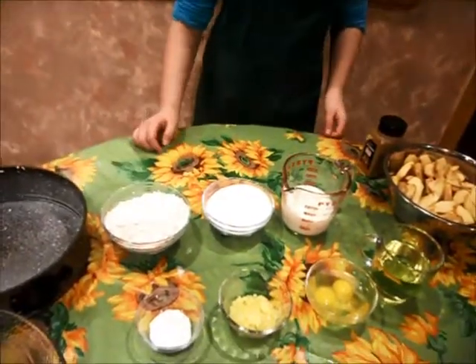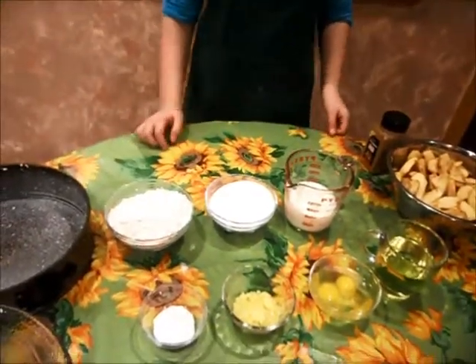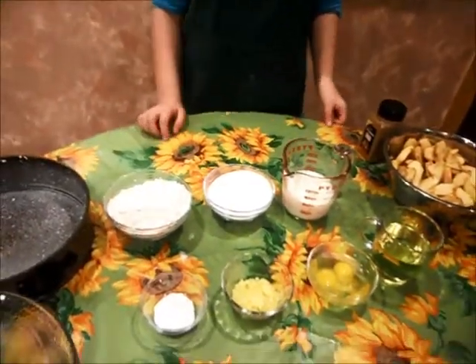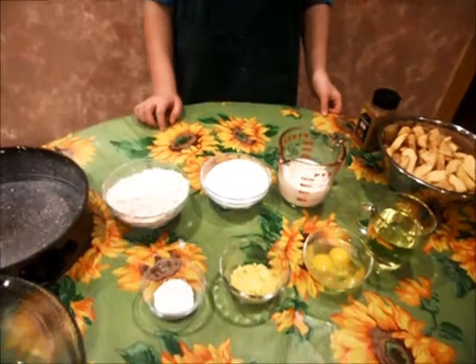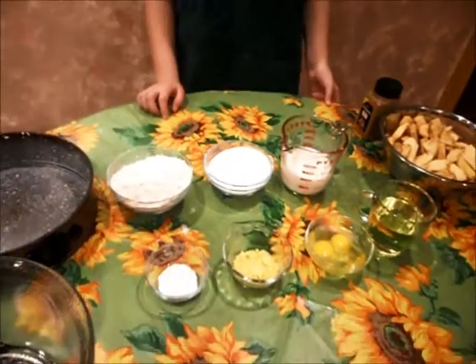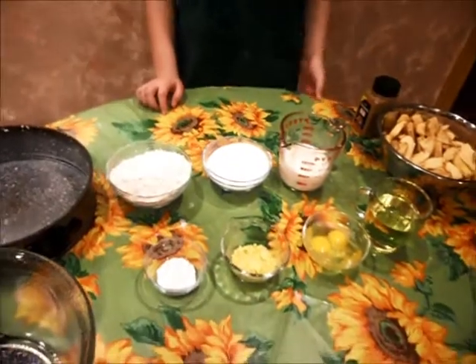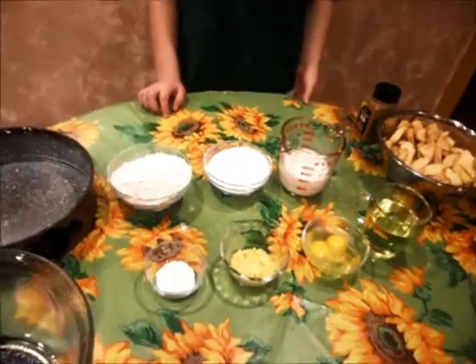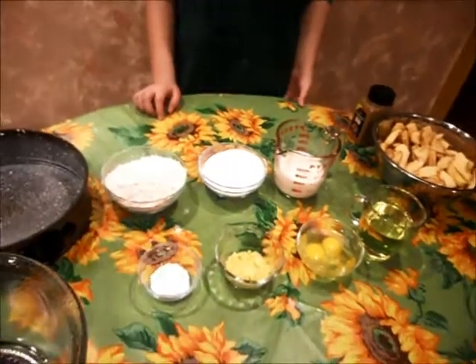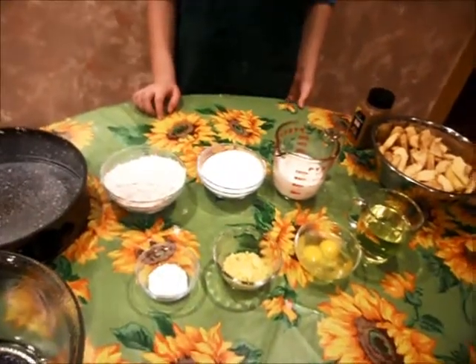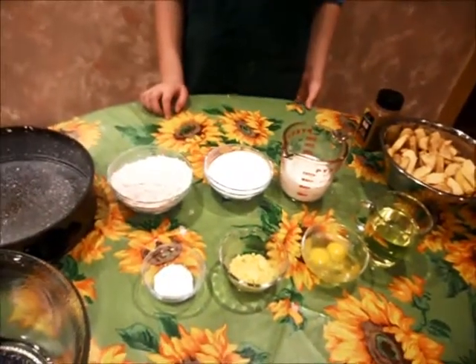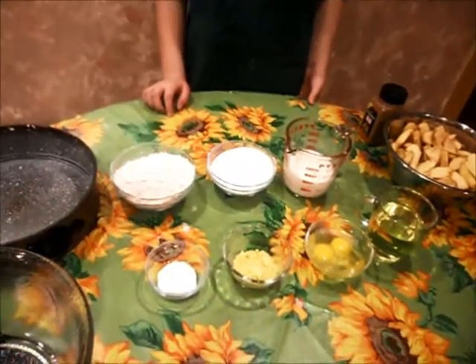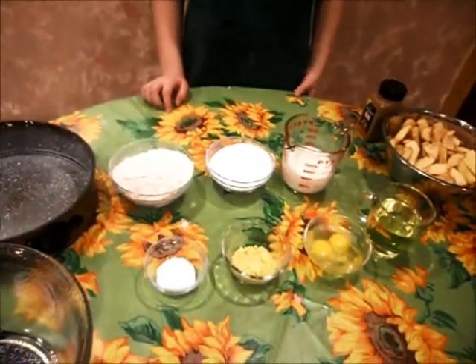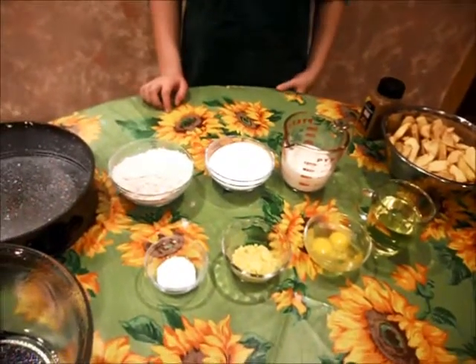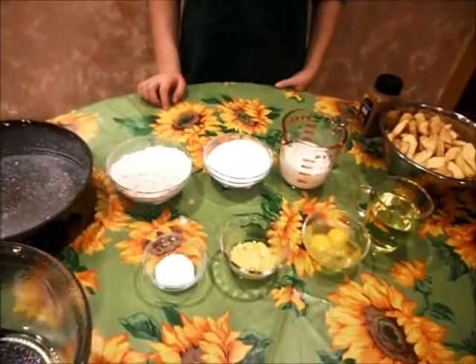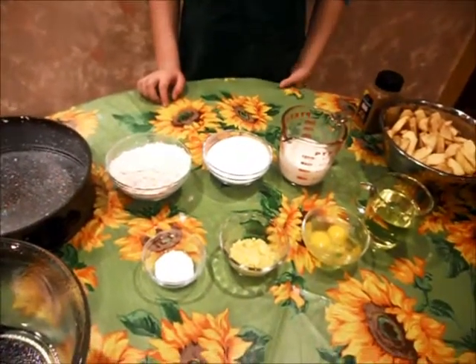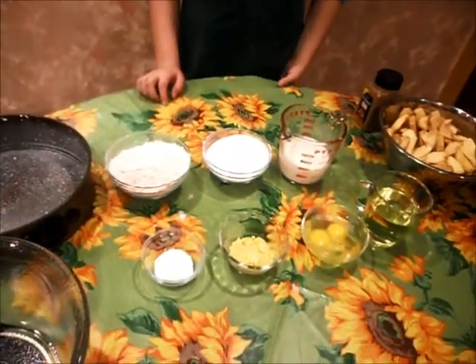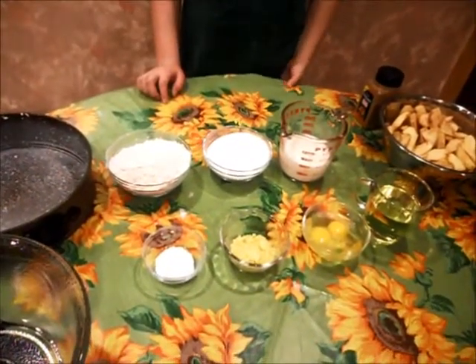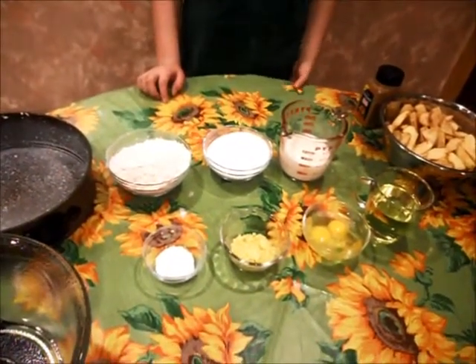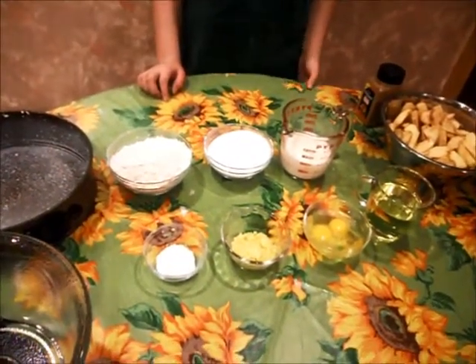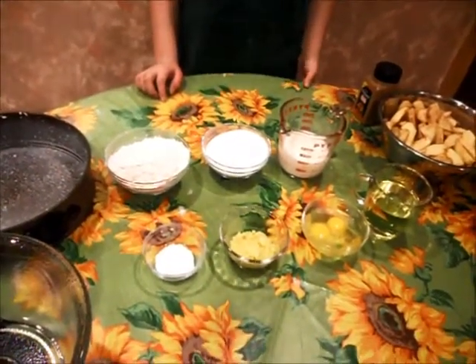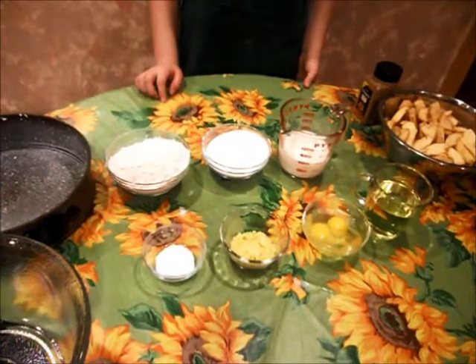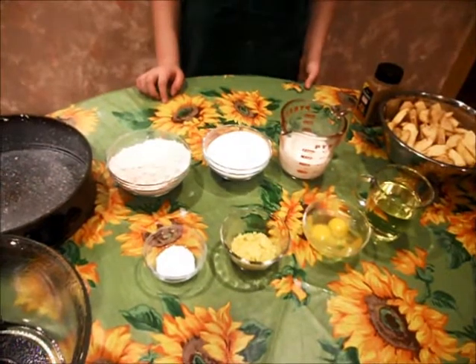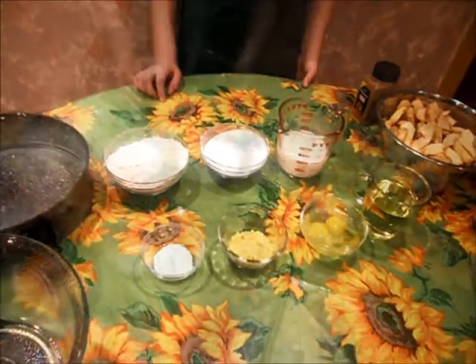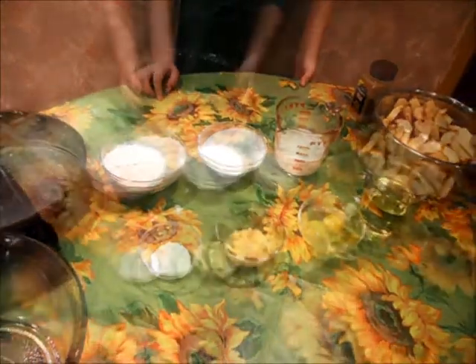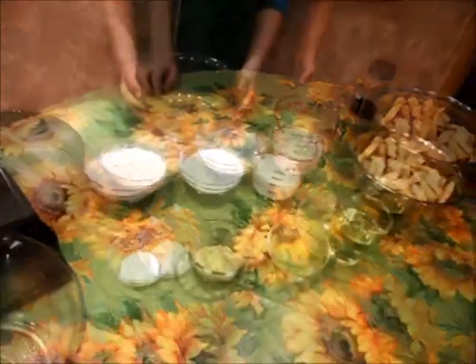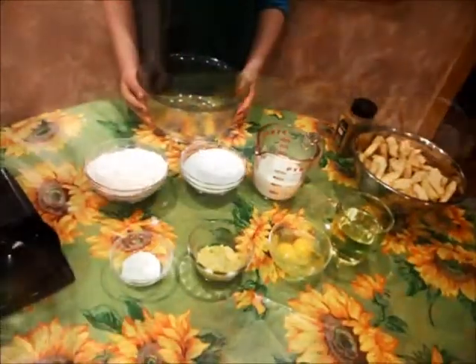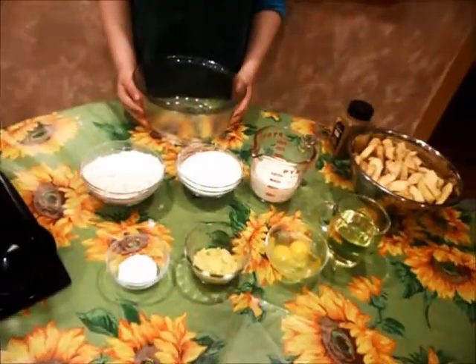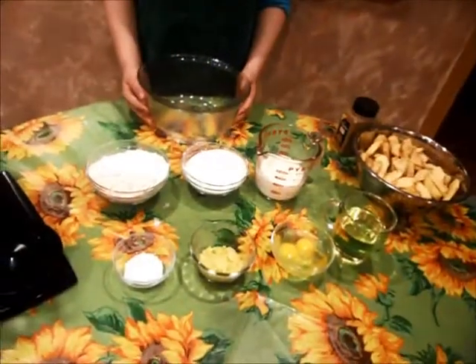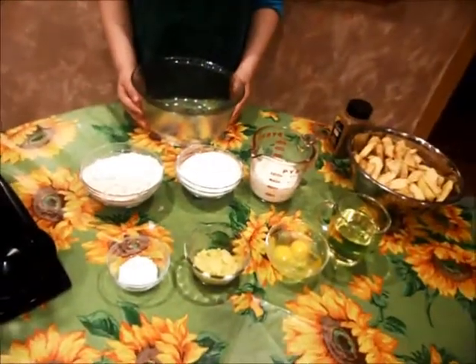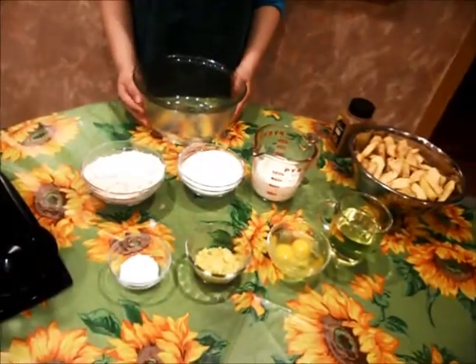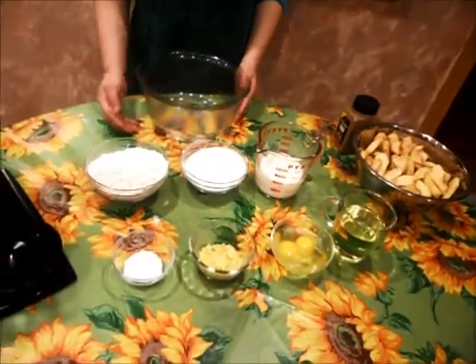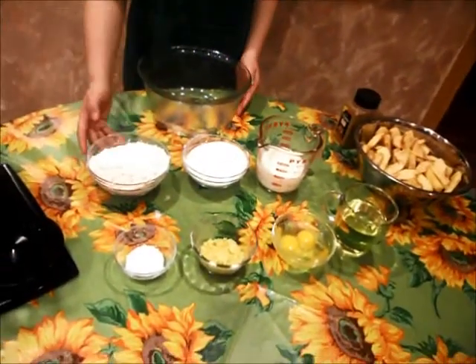Before we start to bake, we need to have the oven at 395 degrees. Okay, now let's start.